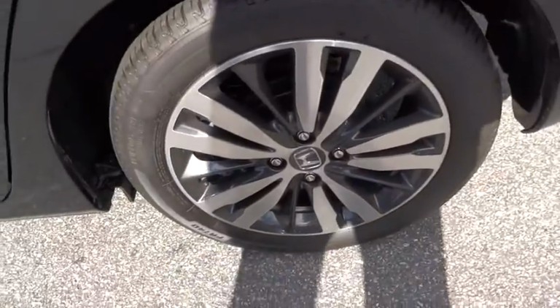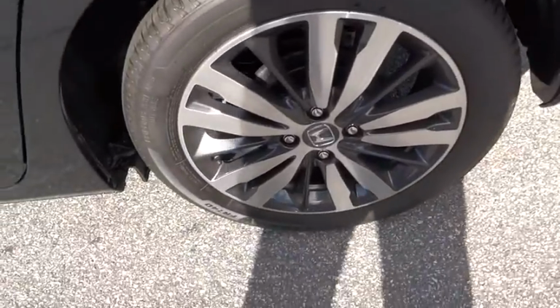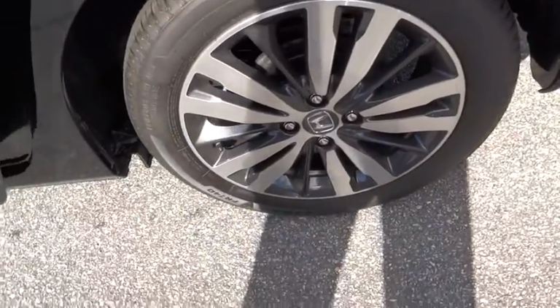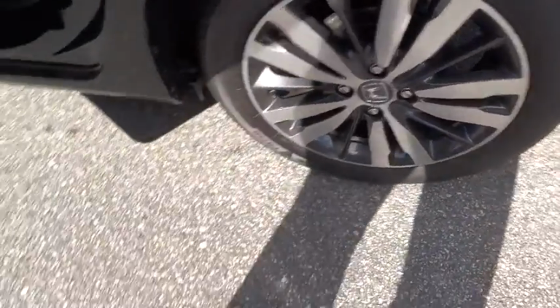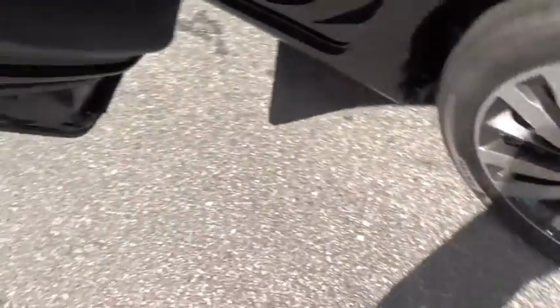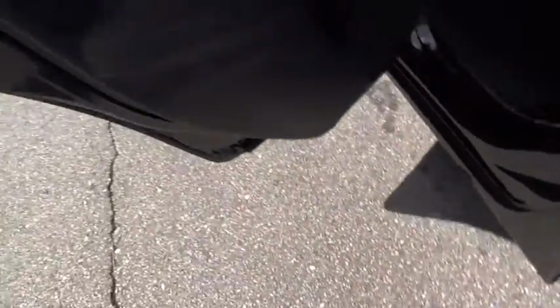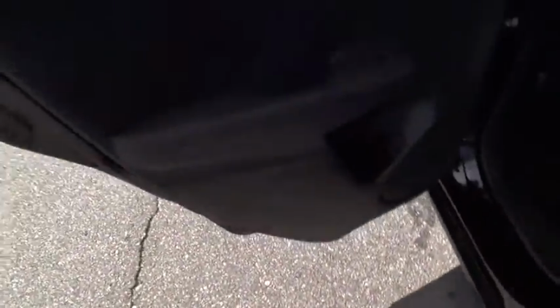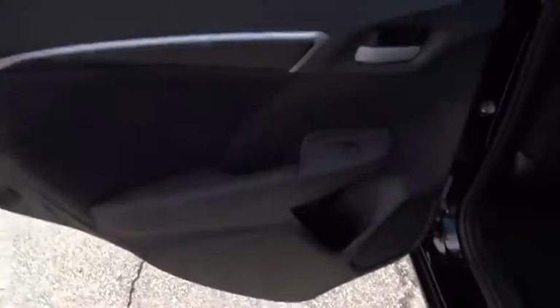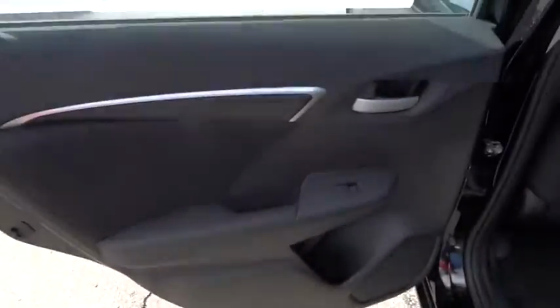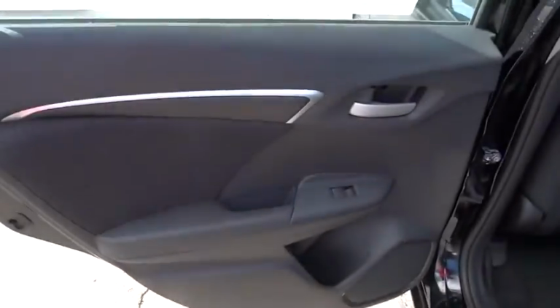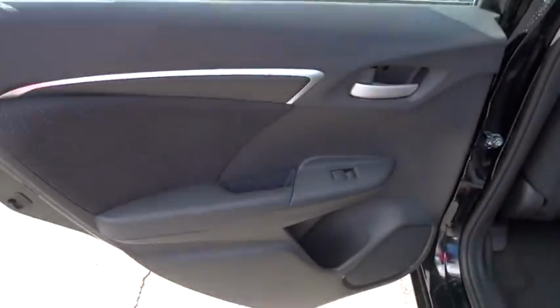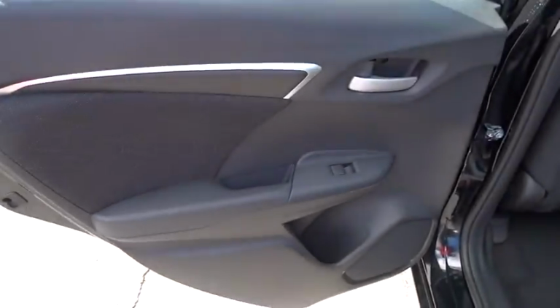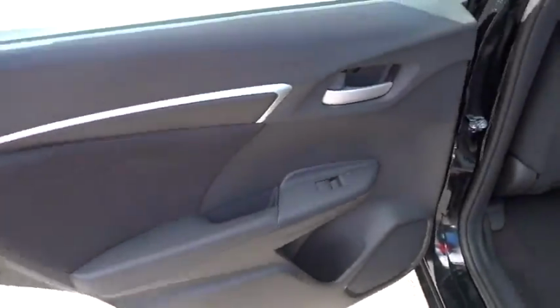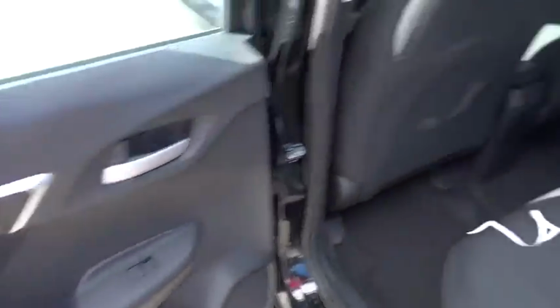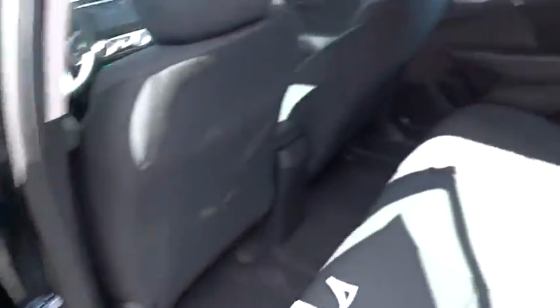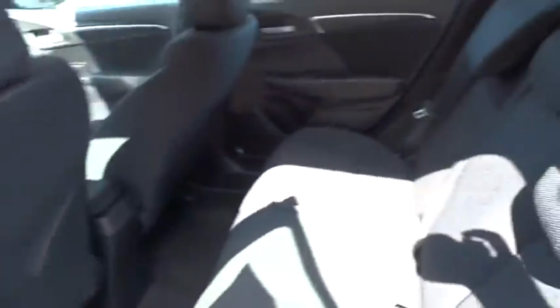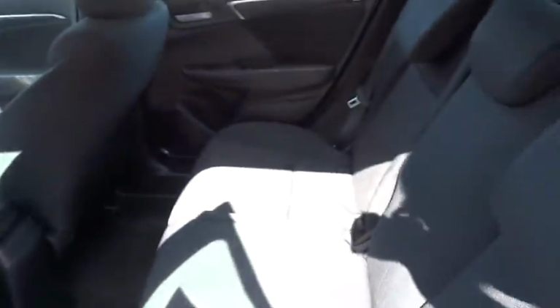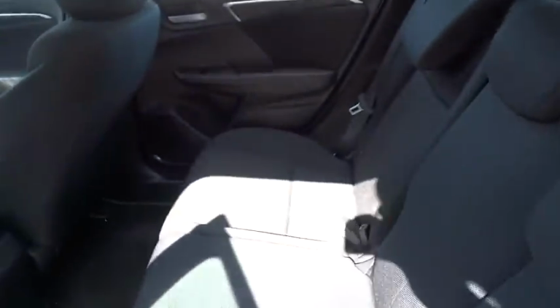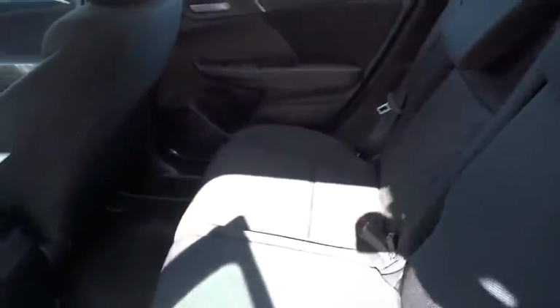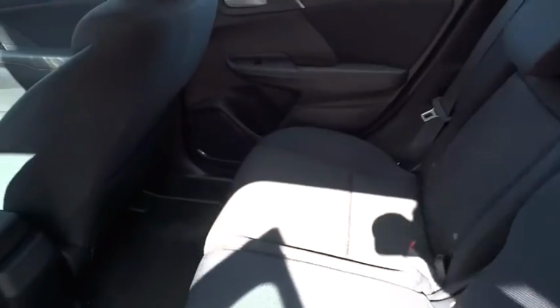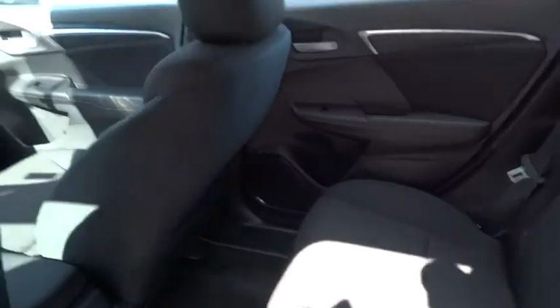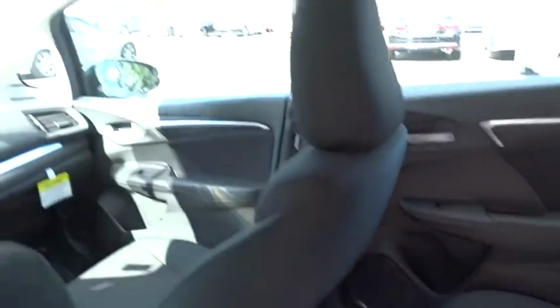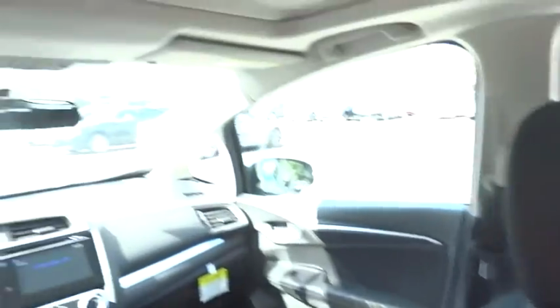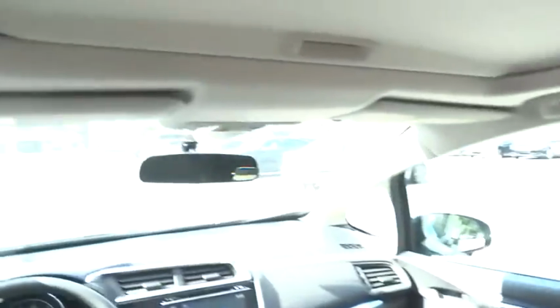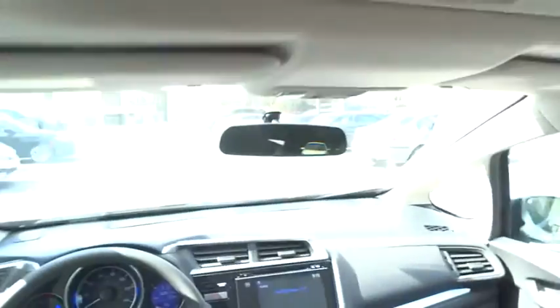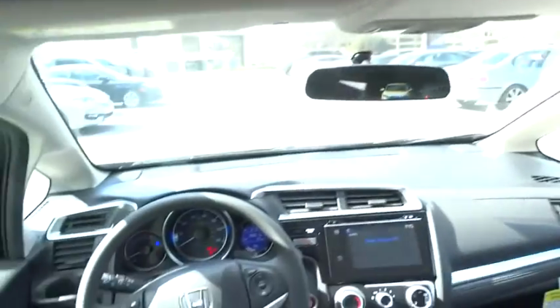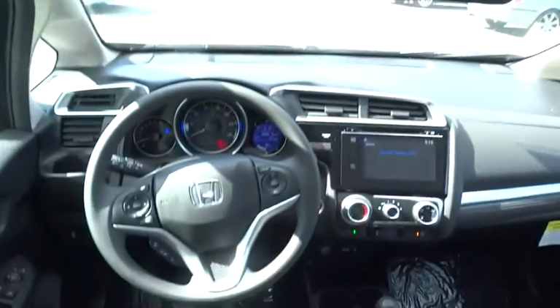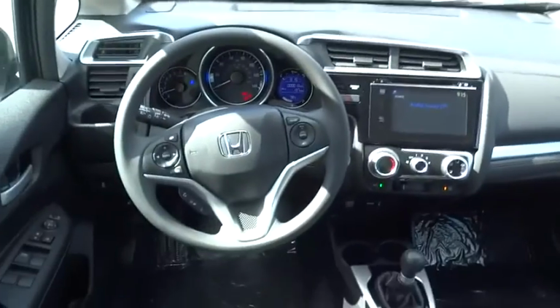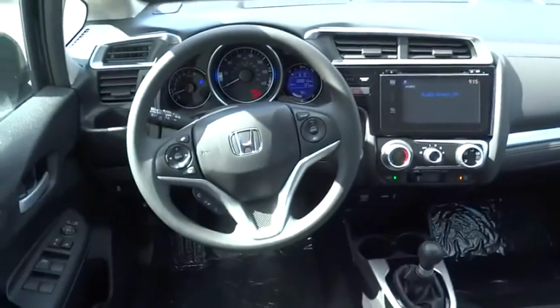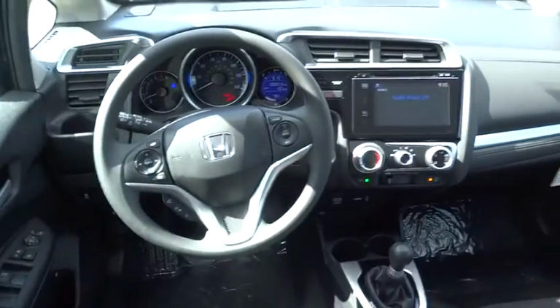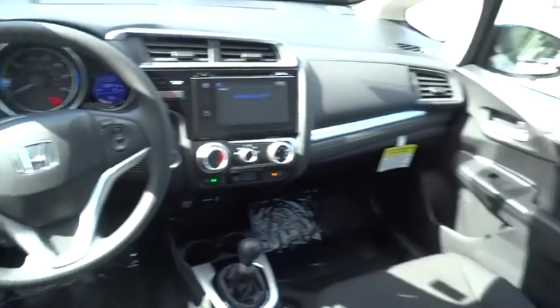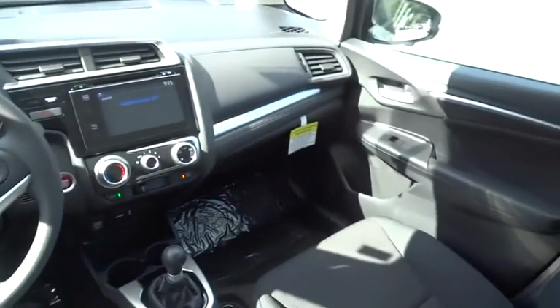Floor mats, aluminum wheels, rear defrost, AM FM stereo radio, front wheel drive, power door locks, MP3 player.